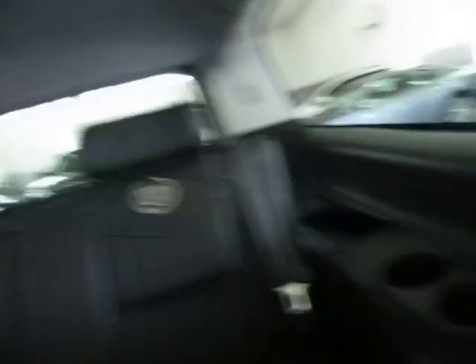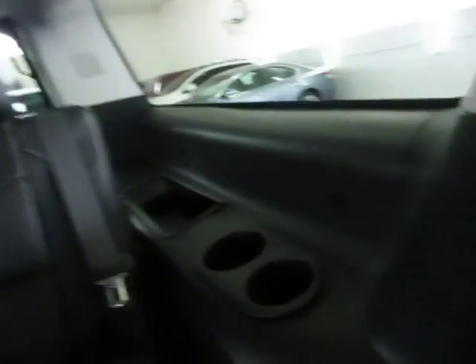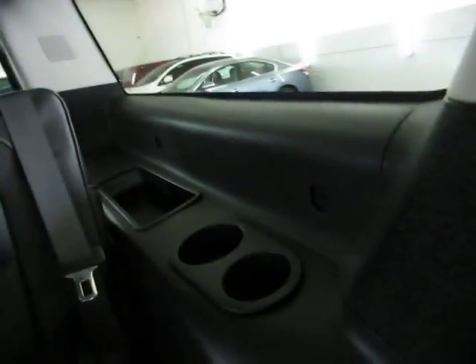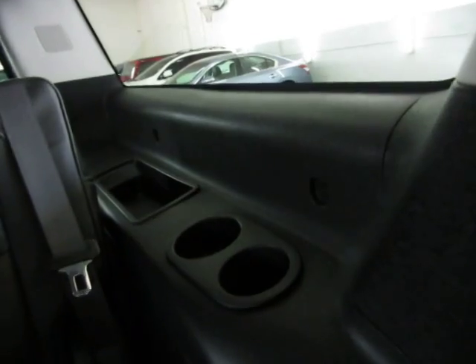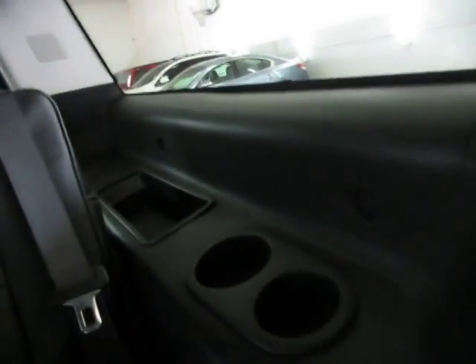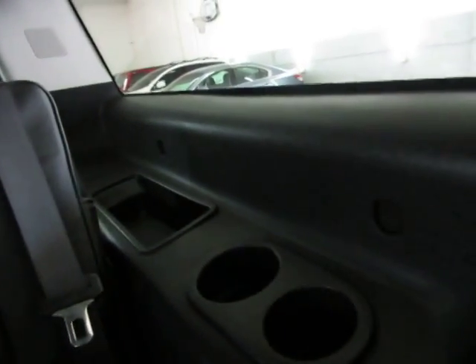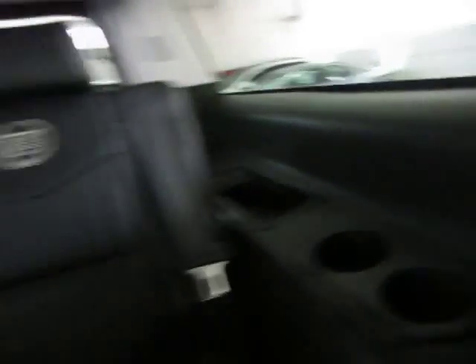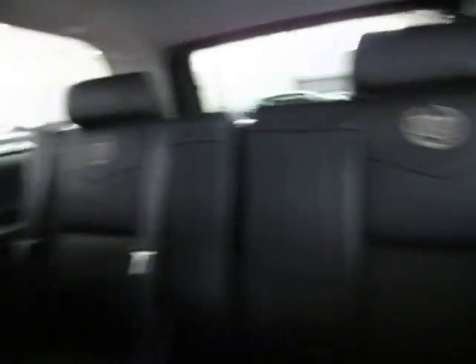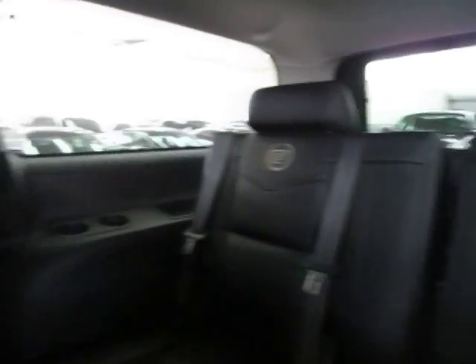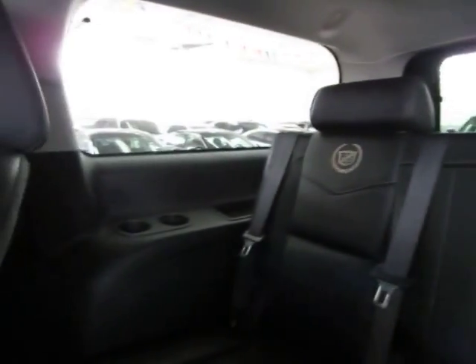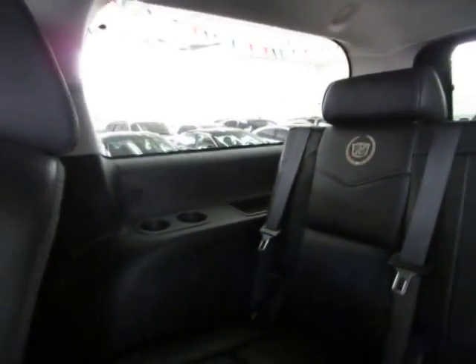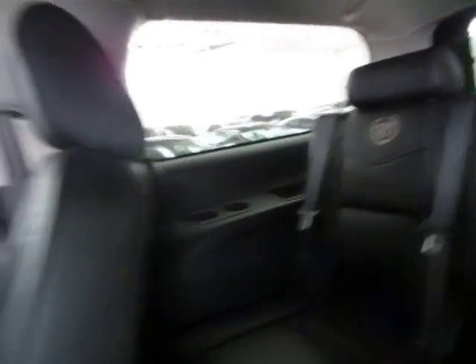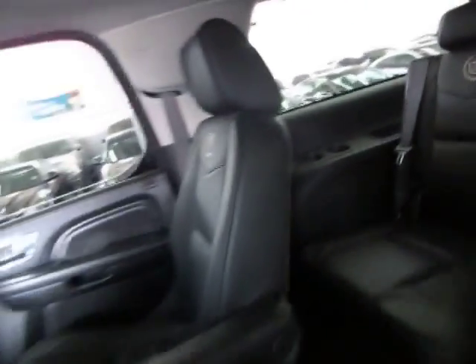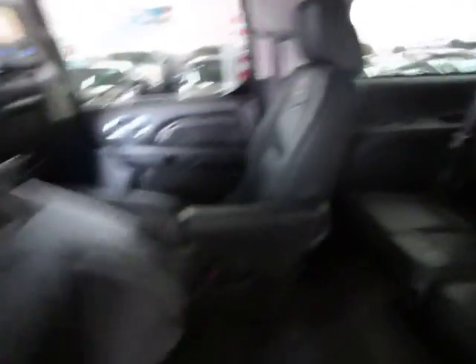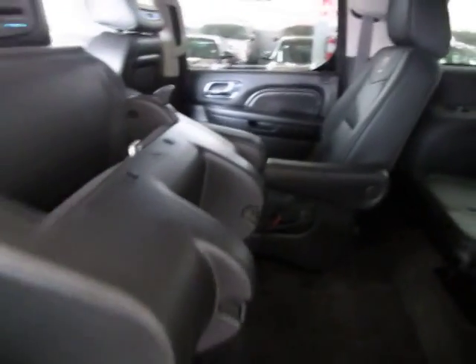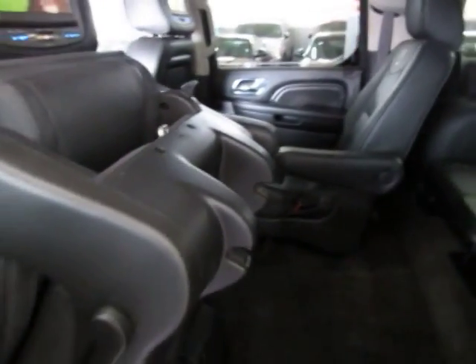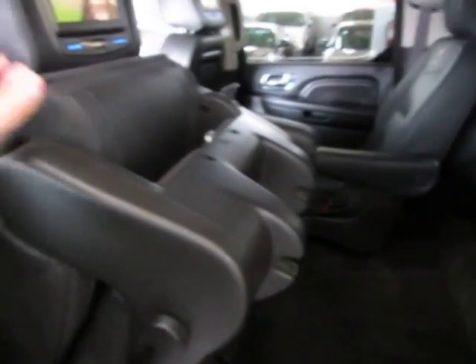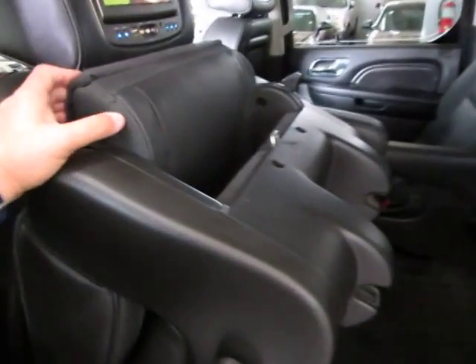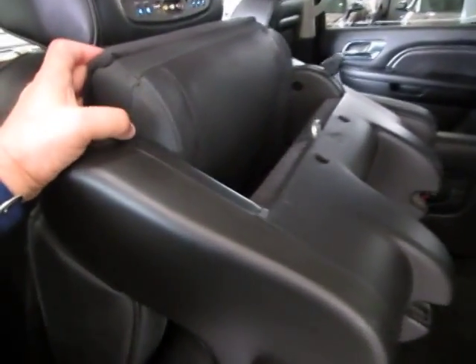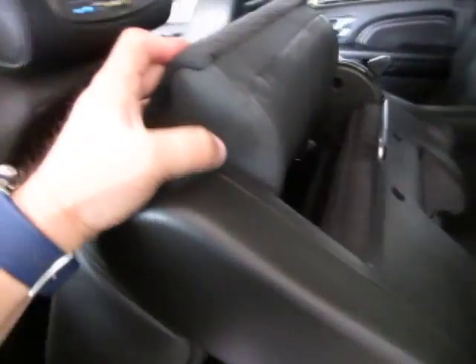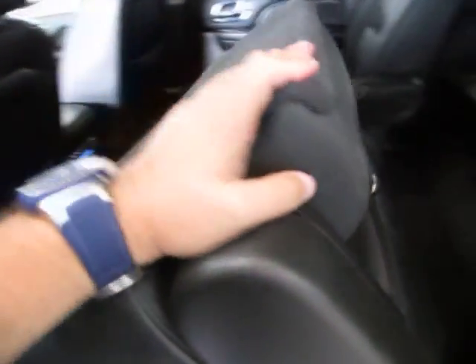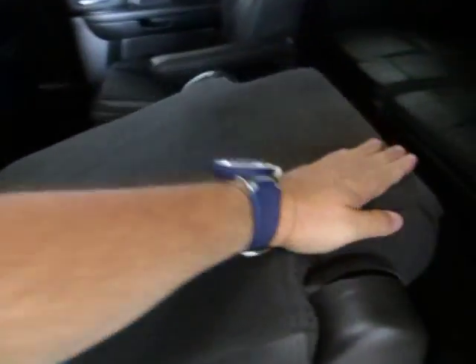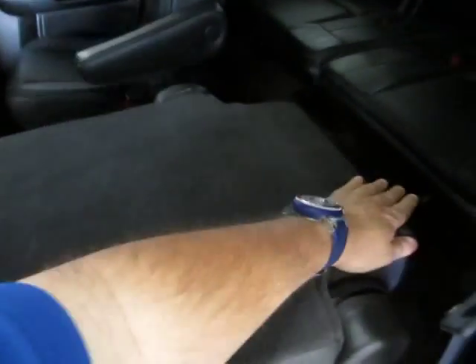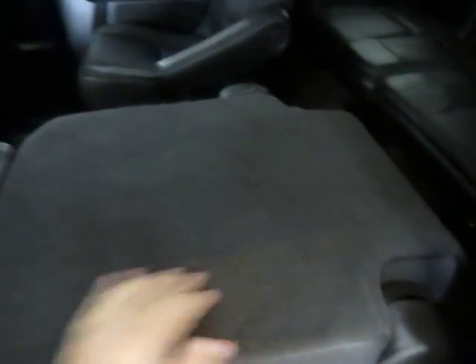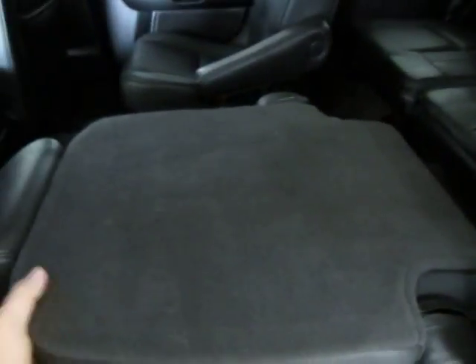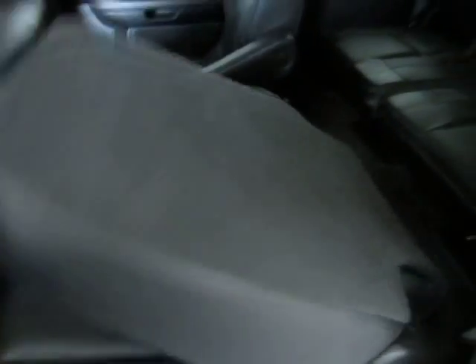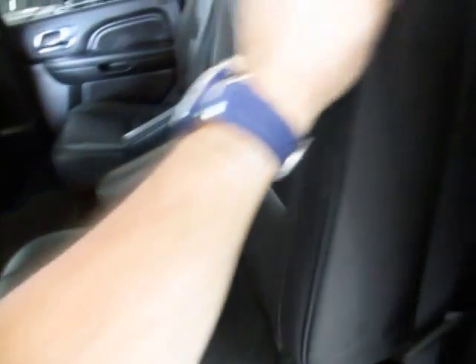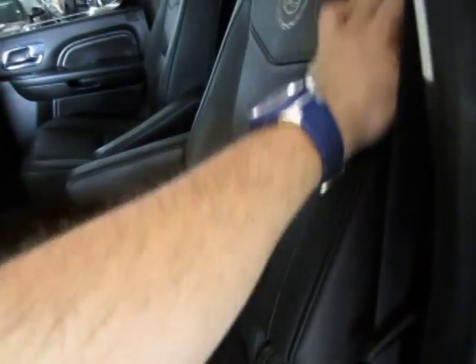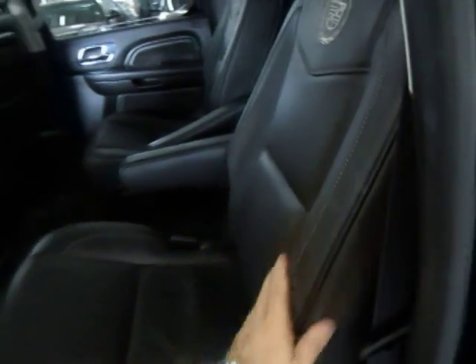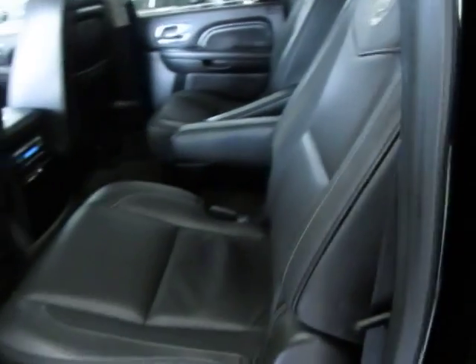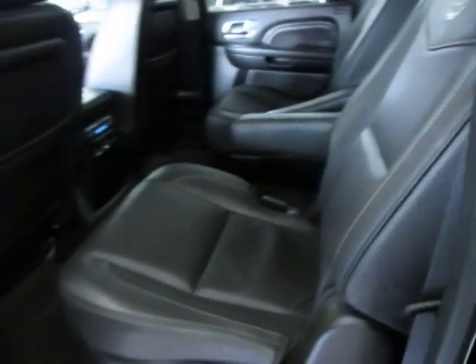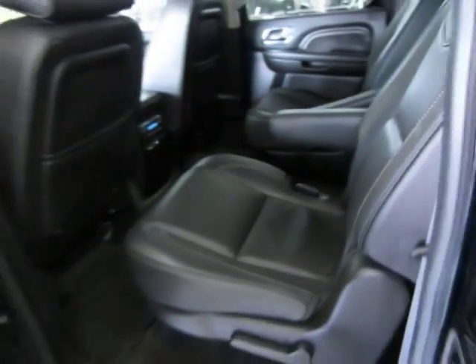You've also got cup holders on the sides and storage bins on both sides of the vehicle for the third row. To put the seat down, it's very simple — just push on this down, lift this up, and you're back in passenger mode.